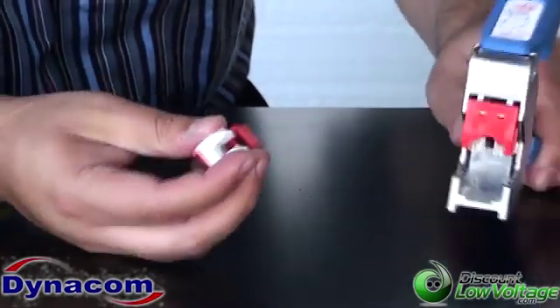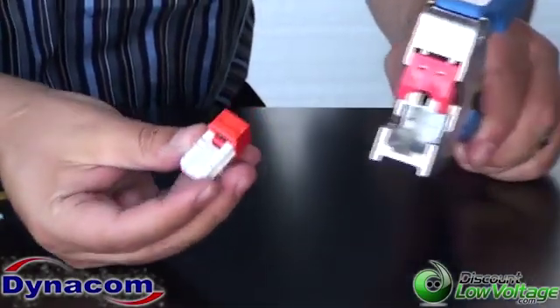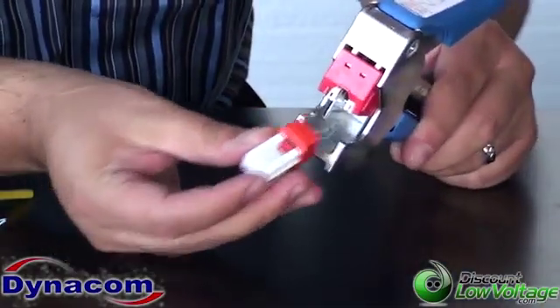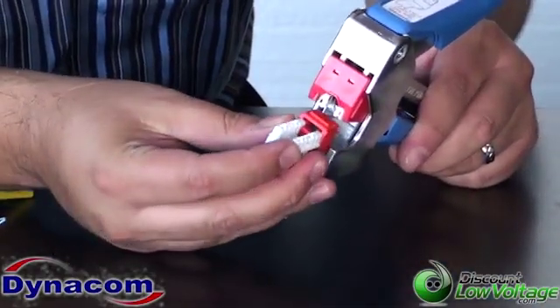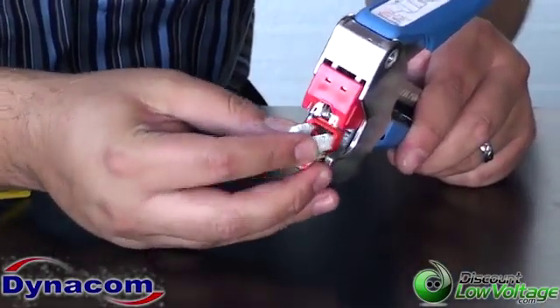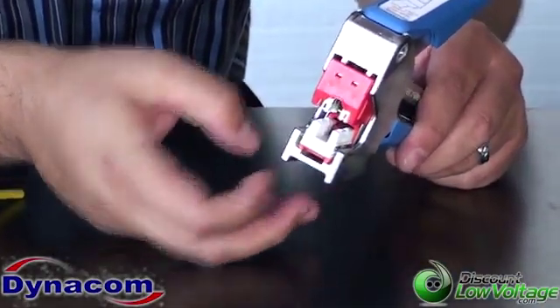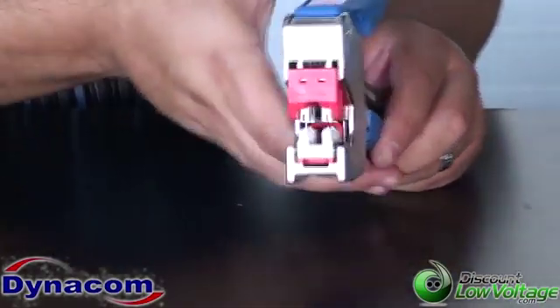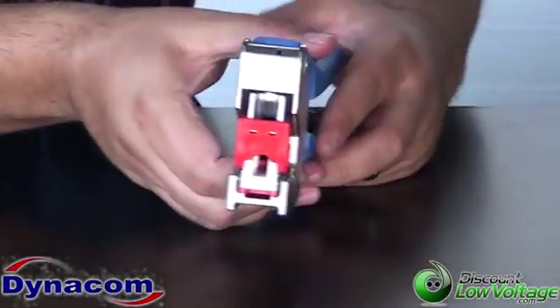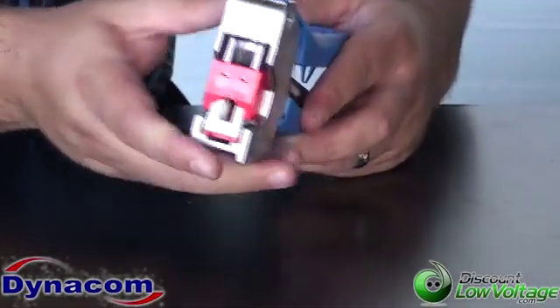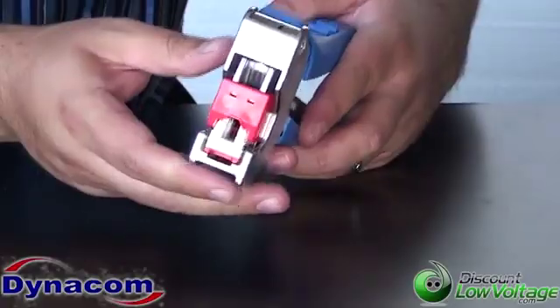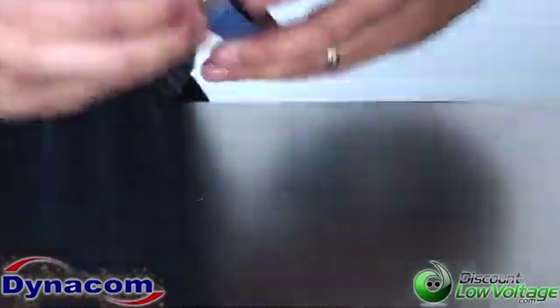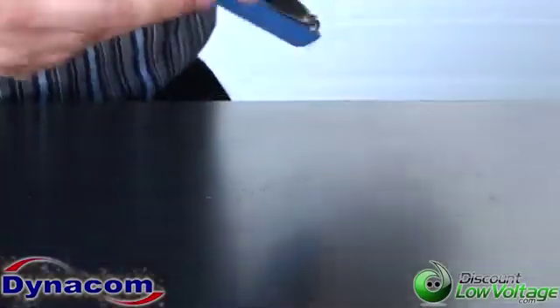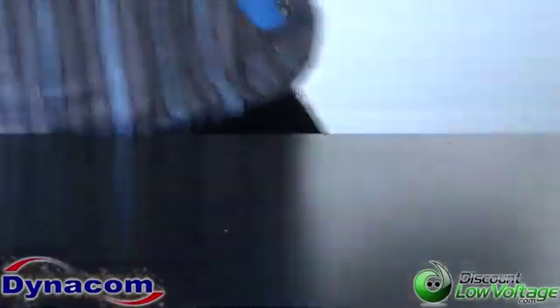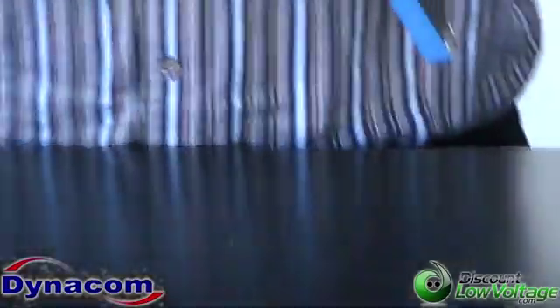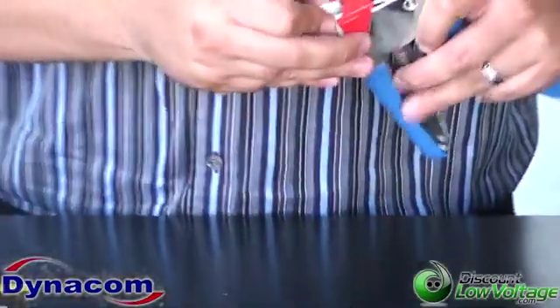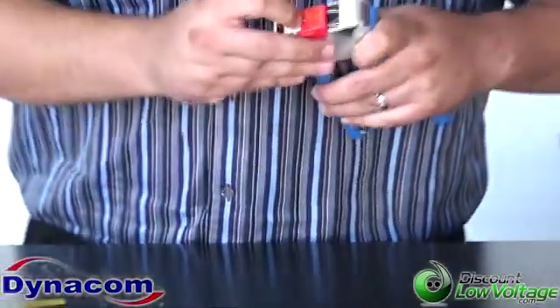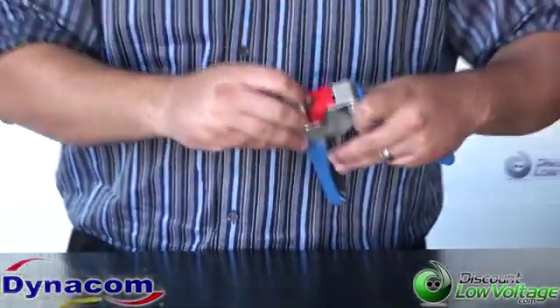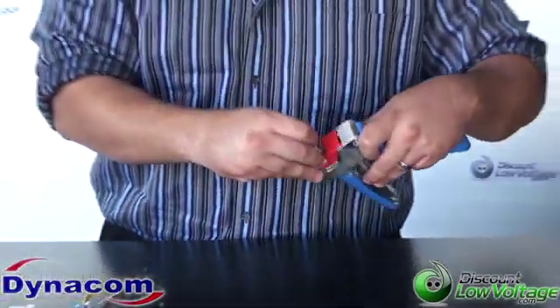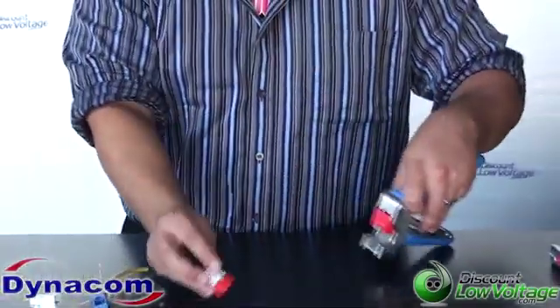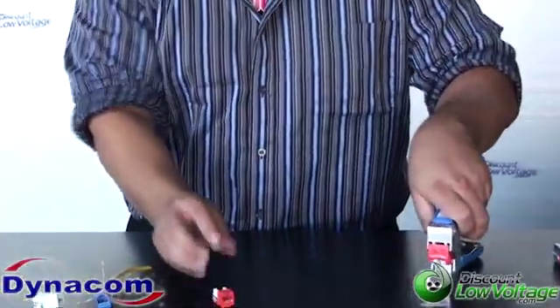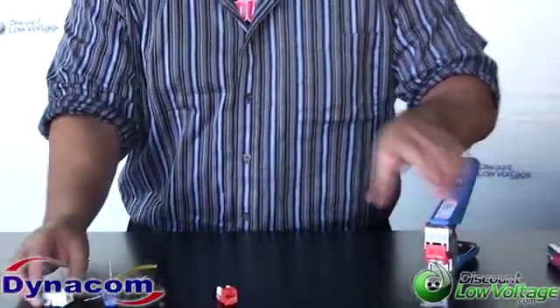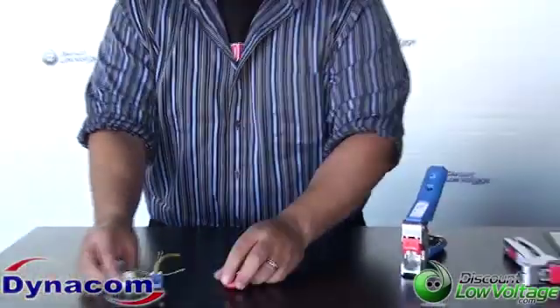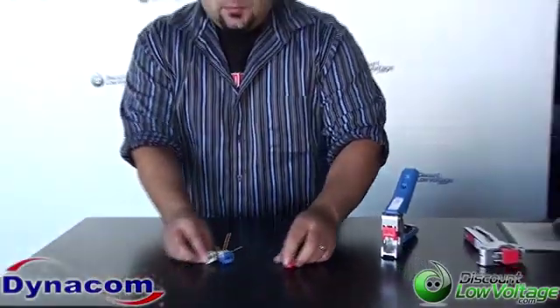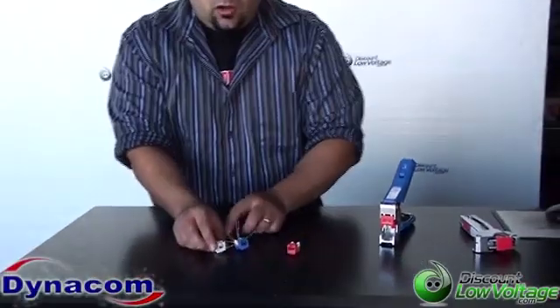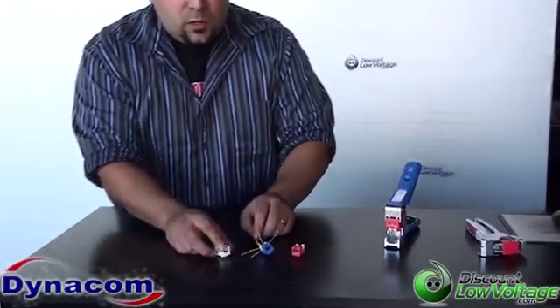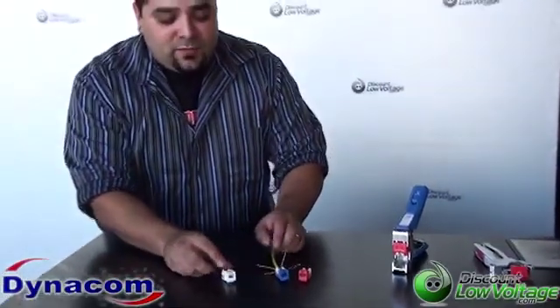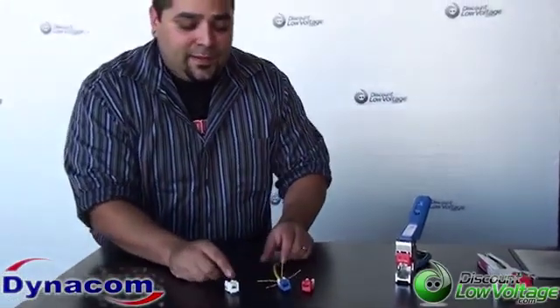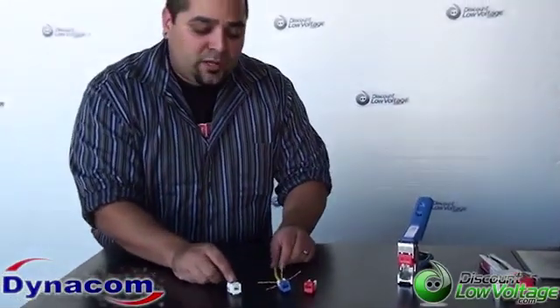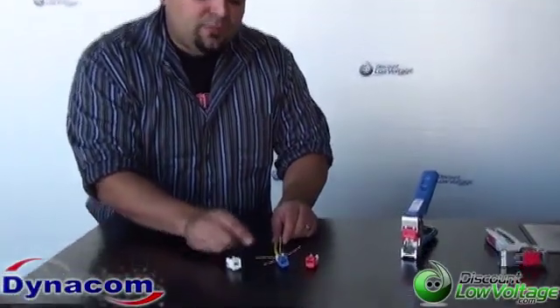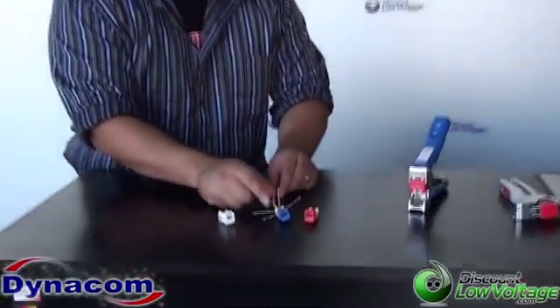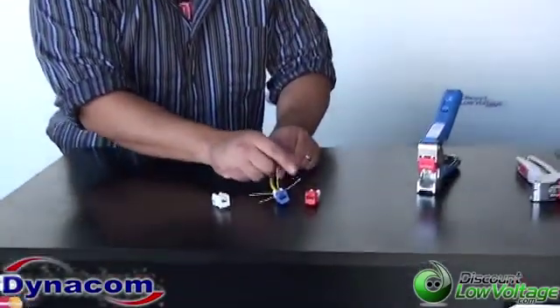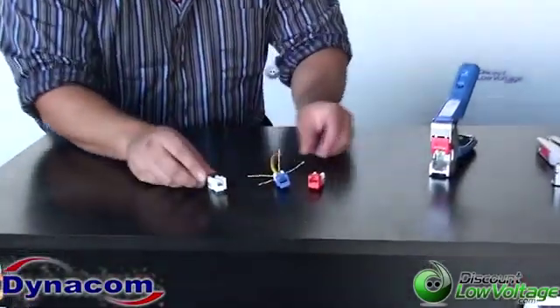Basically, you just go ahead and push the jack in there, terminate it, and then that takes care of that. Now let's go ahead and show you the Quick Jacks themselves — we have a Cat 3, a Cat 5, and a Cat 6.